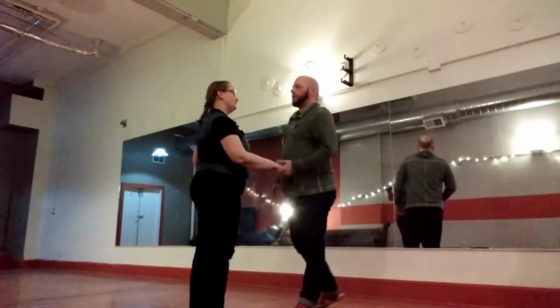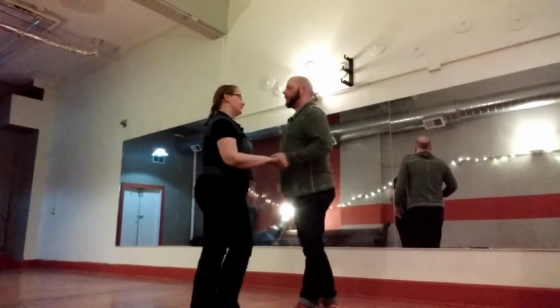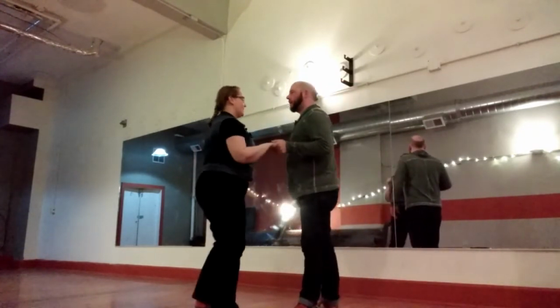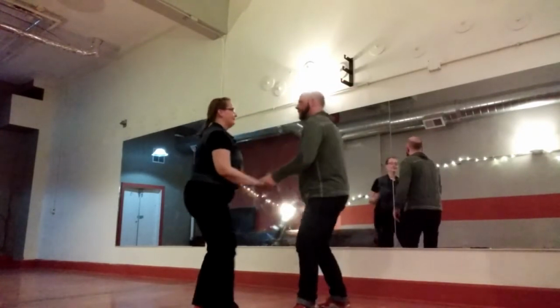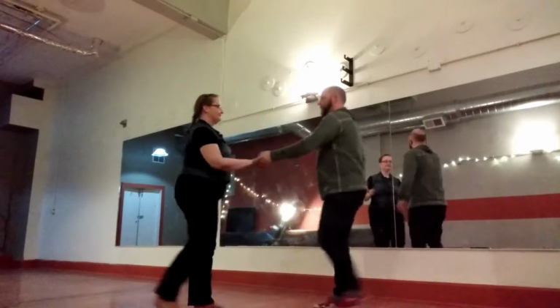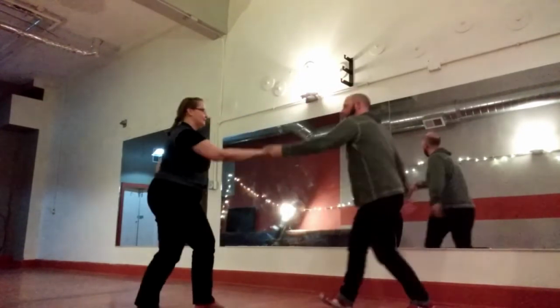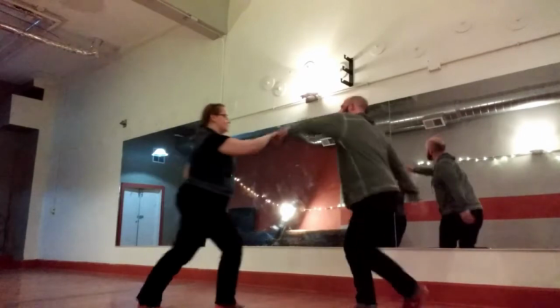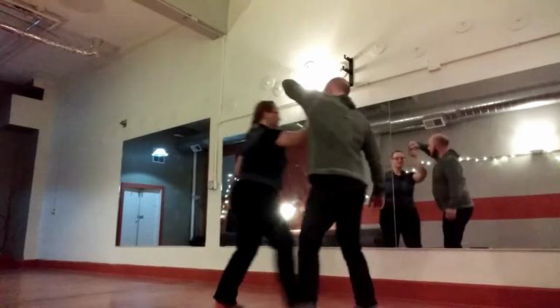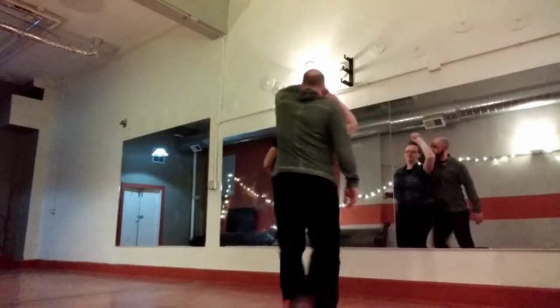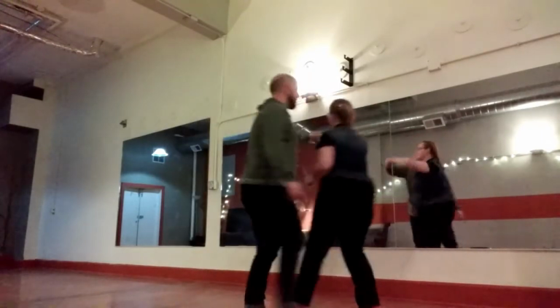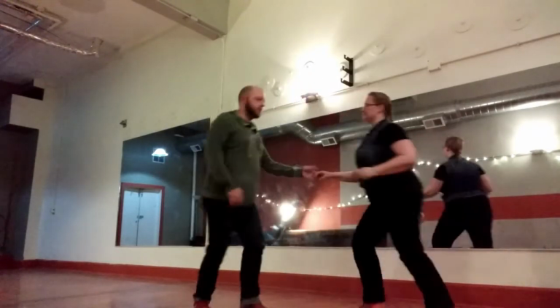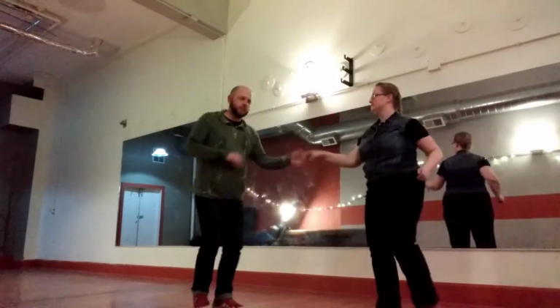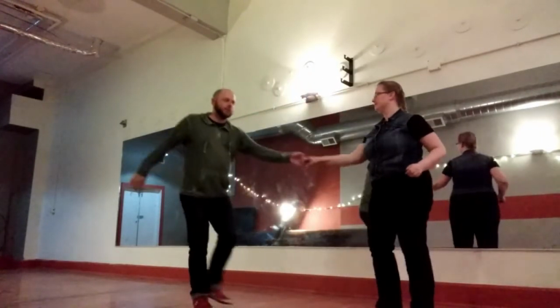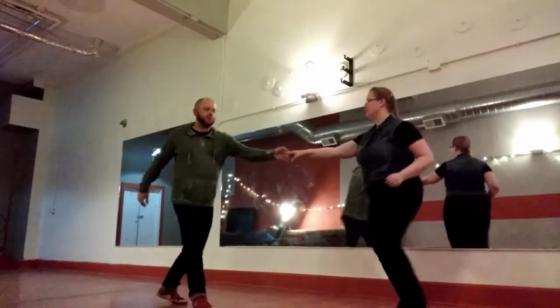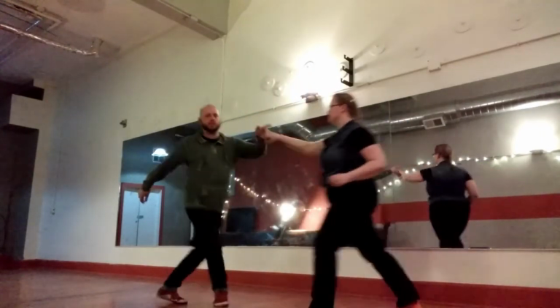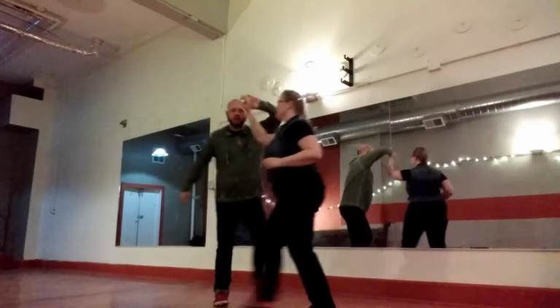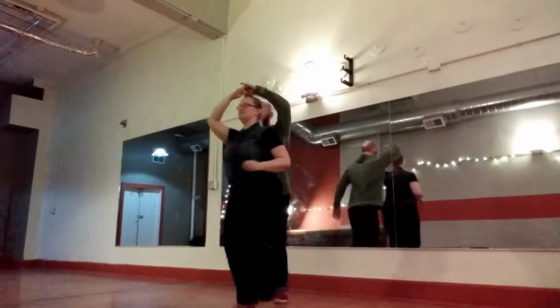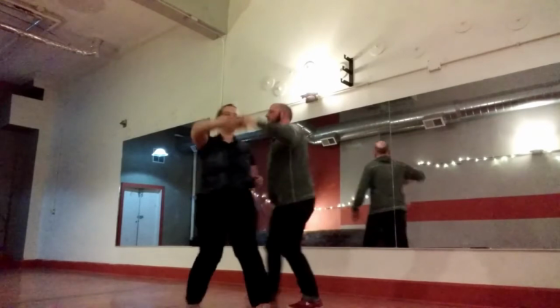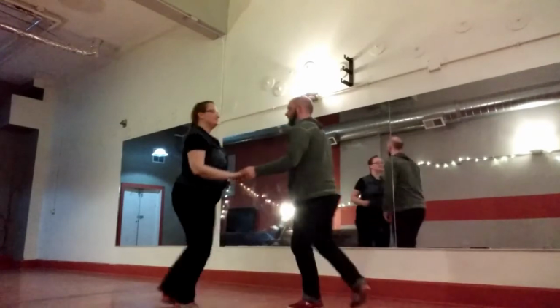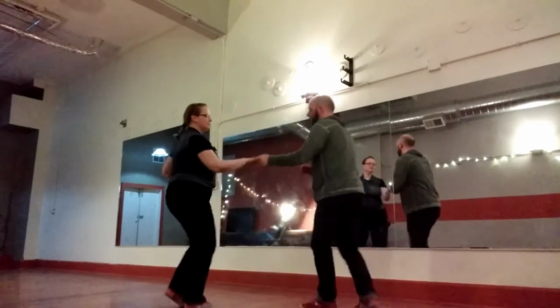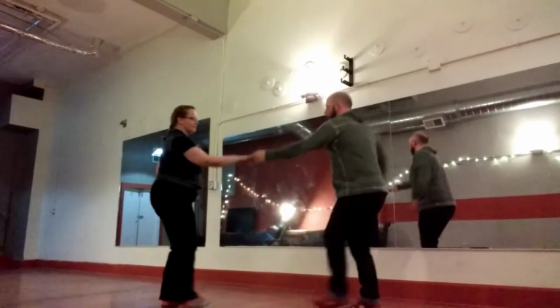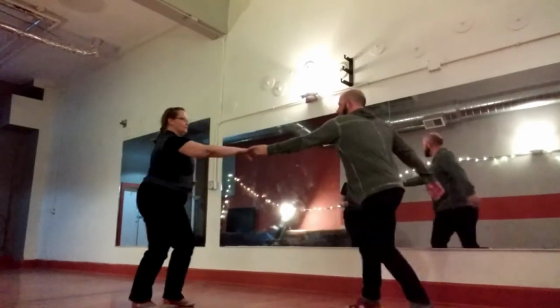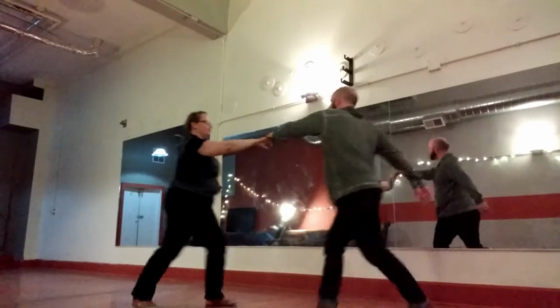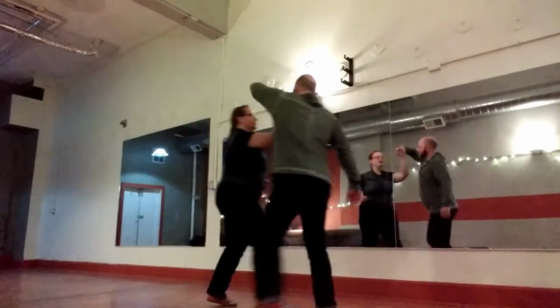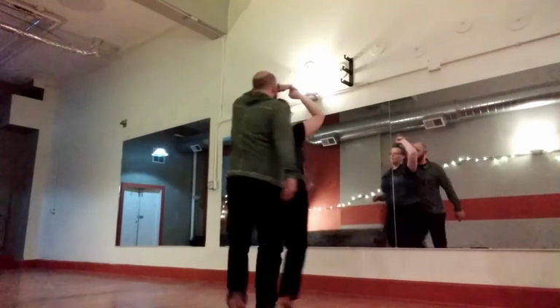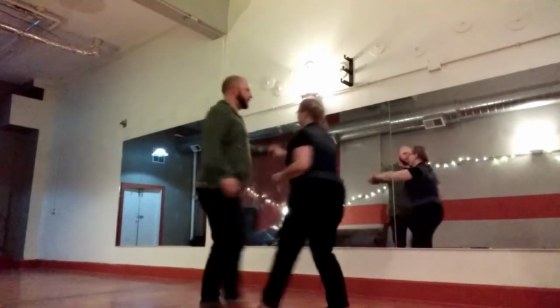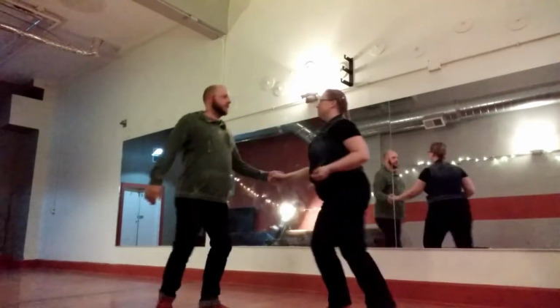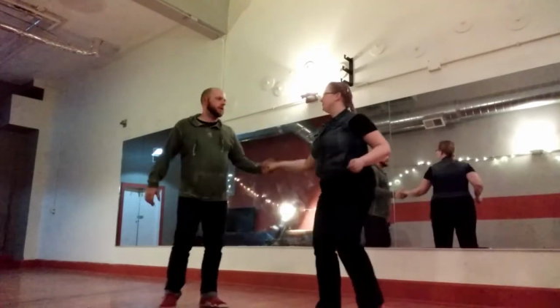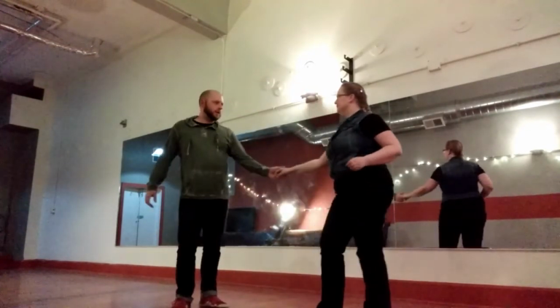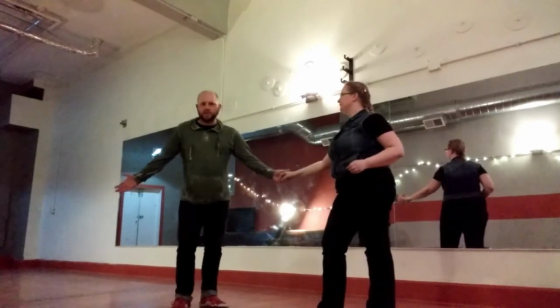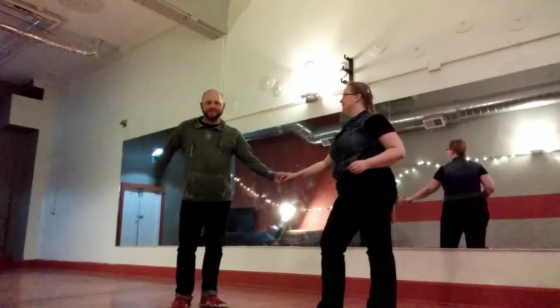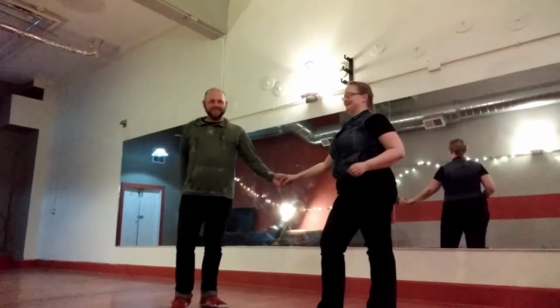And then we have our side pass. Jump, step, jump, step. We just do a bunch of those in the room. Step, jump, step. One, two, three. And that was fast.